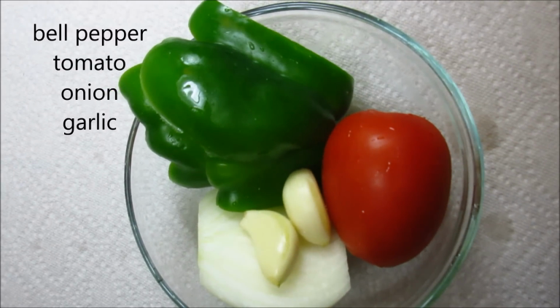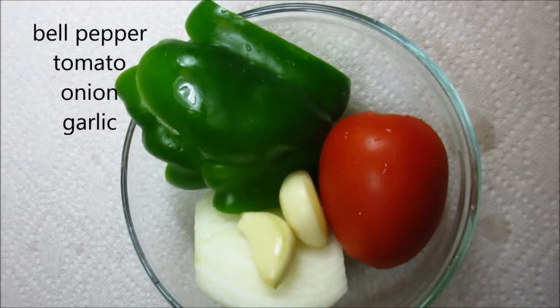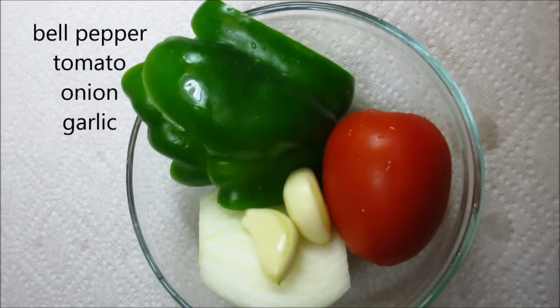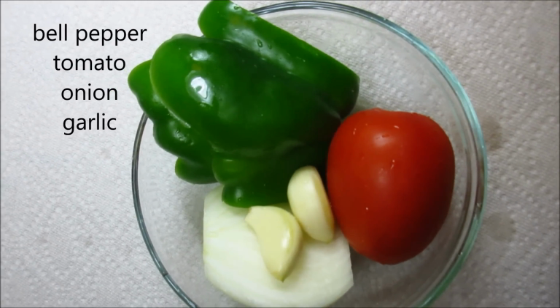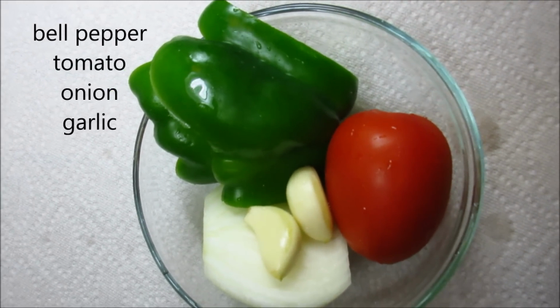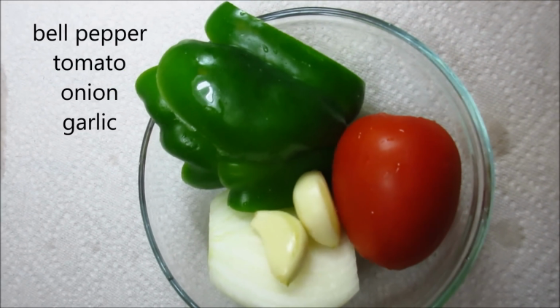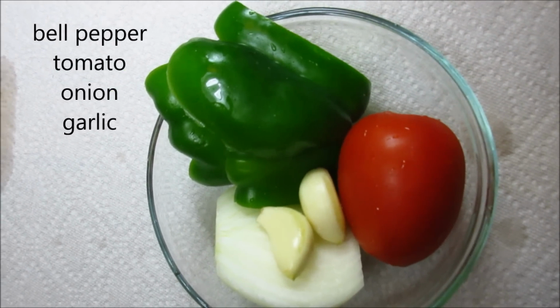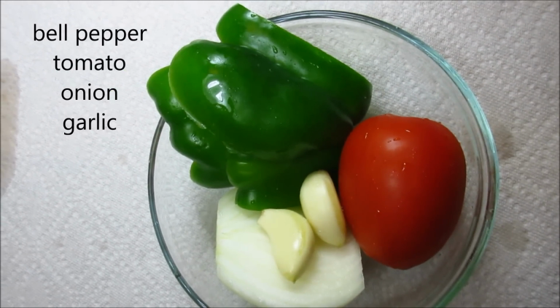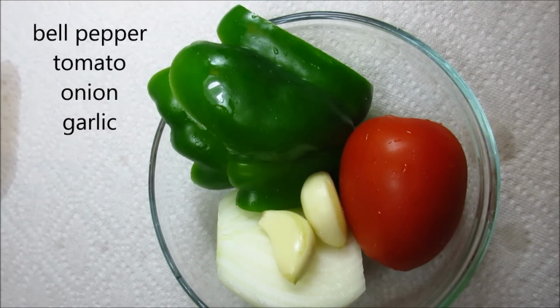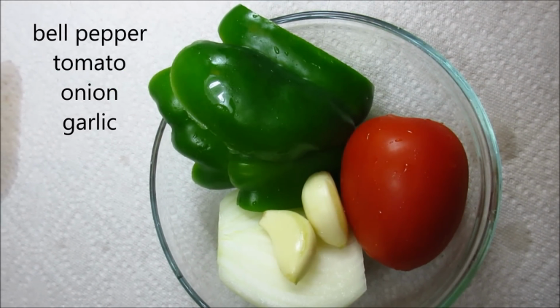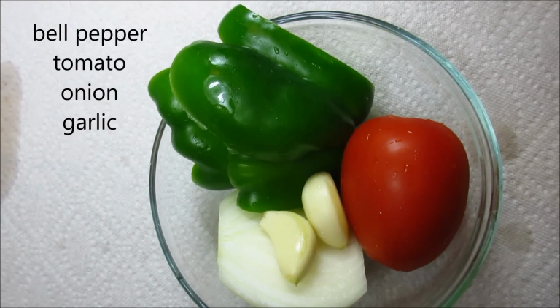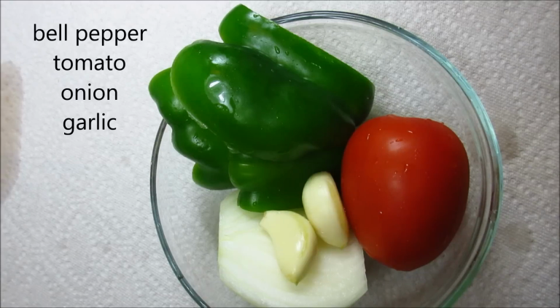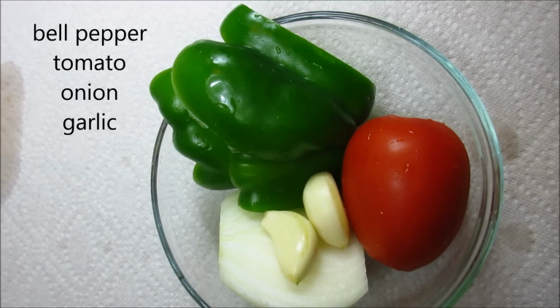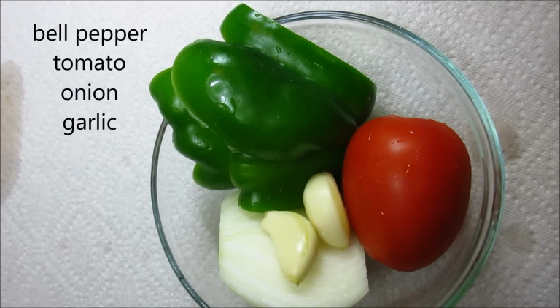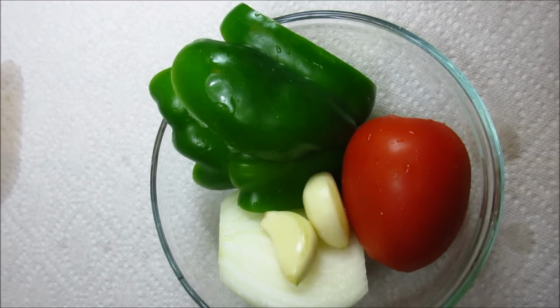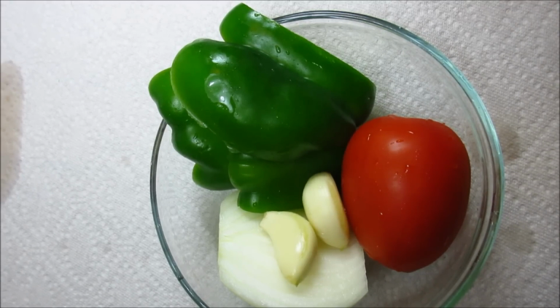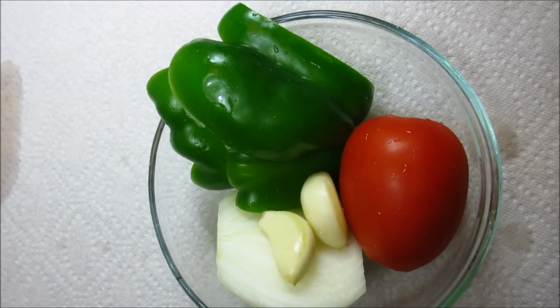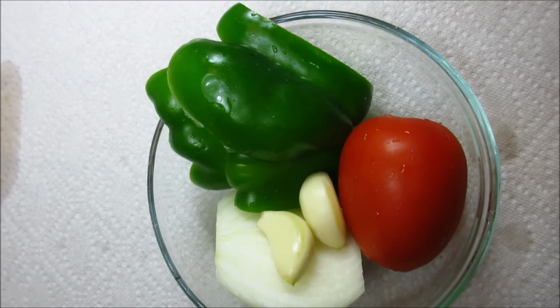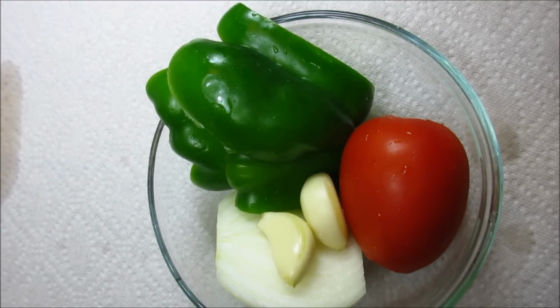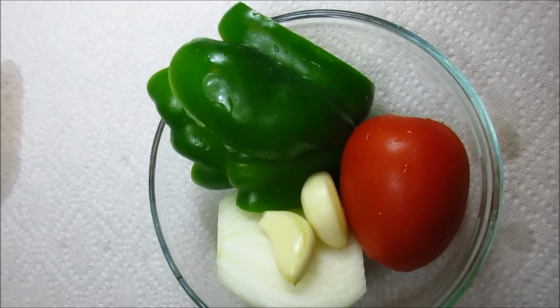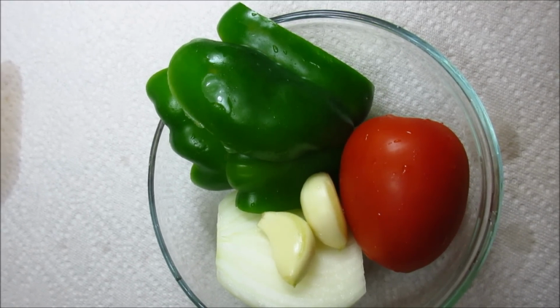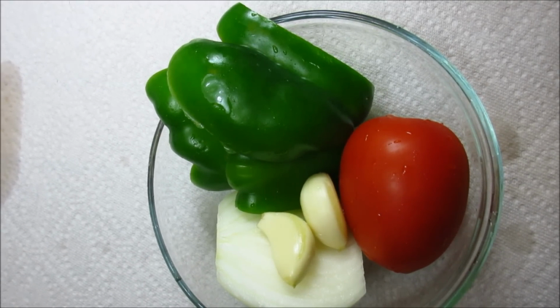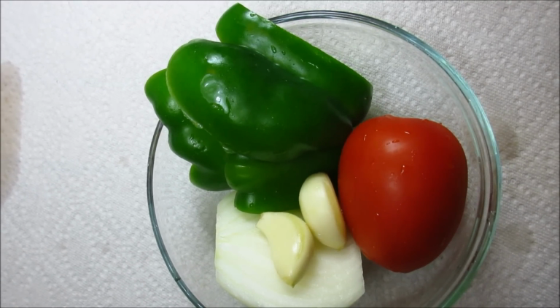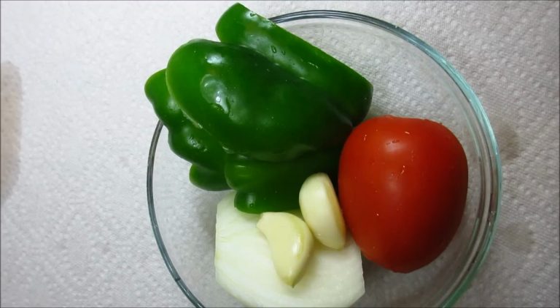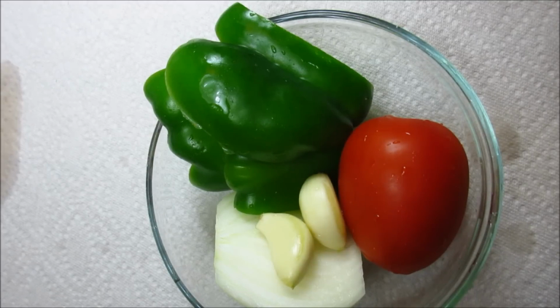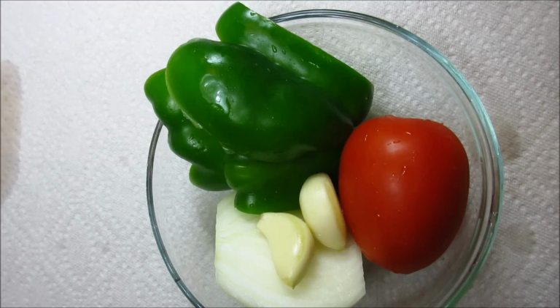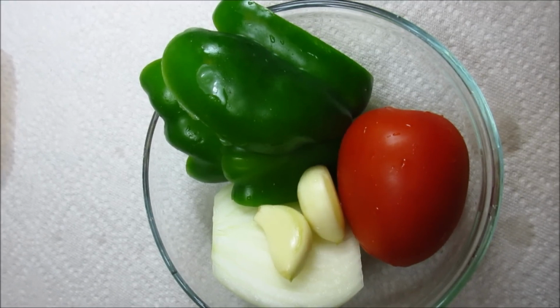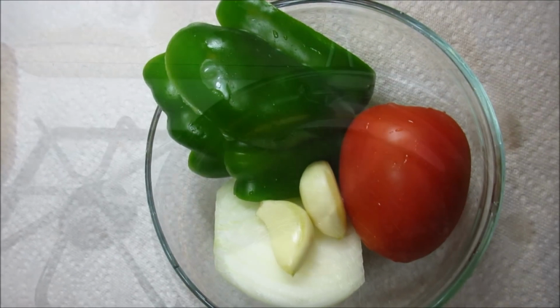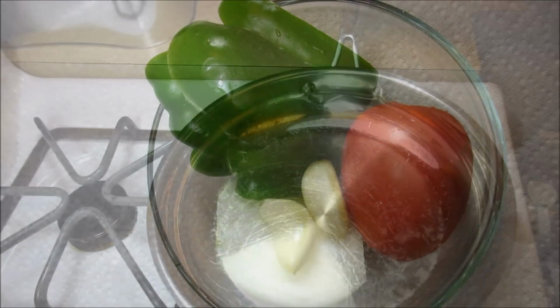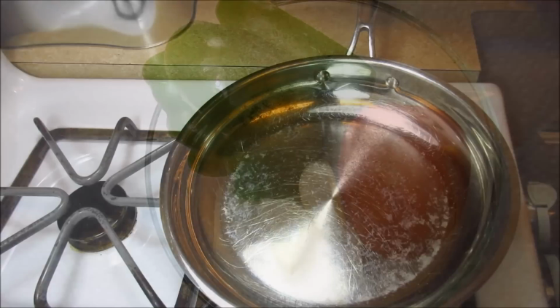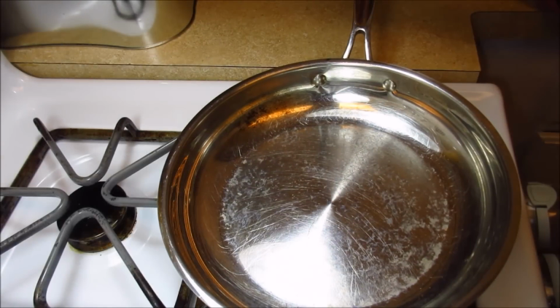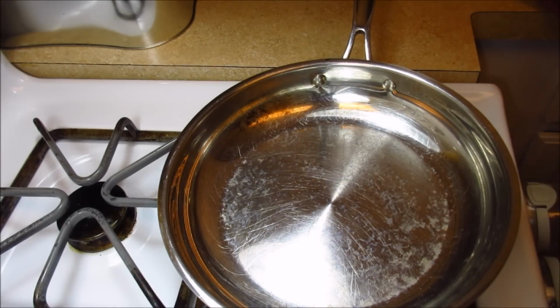I'll also be using half a bell pepper, one Roma tomato, a quarter of an onion, and some garlic.